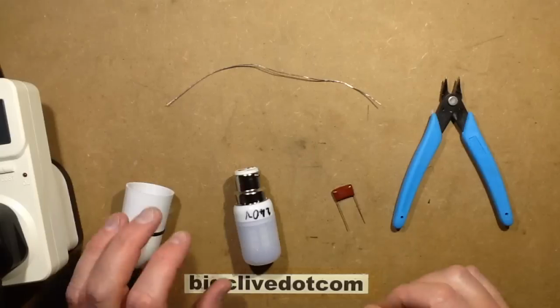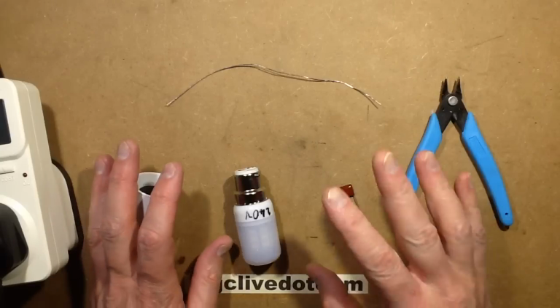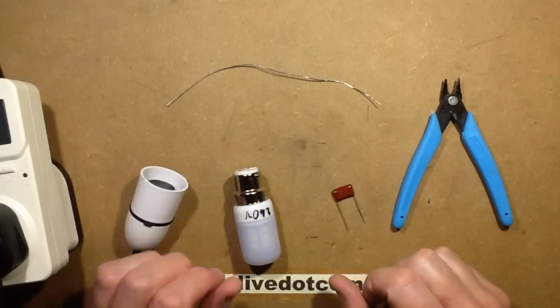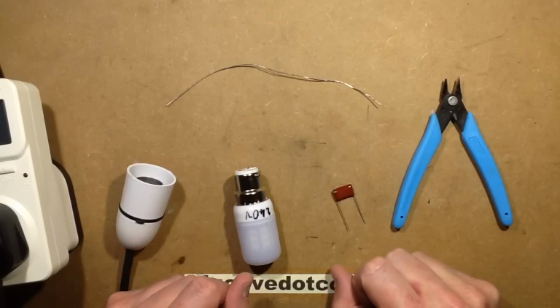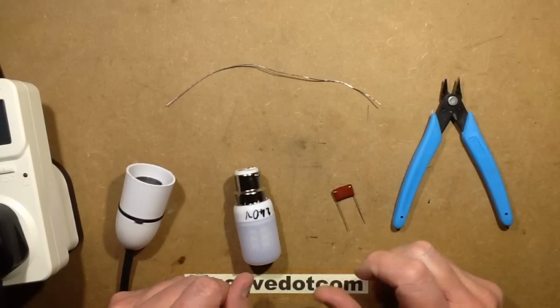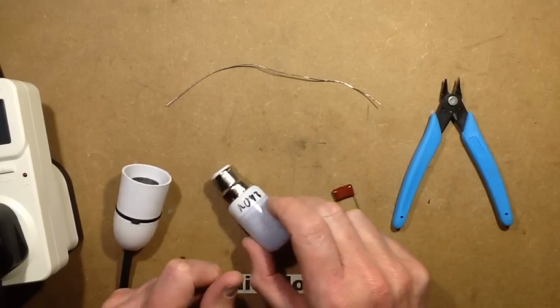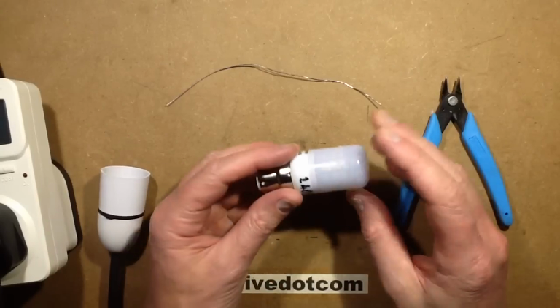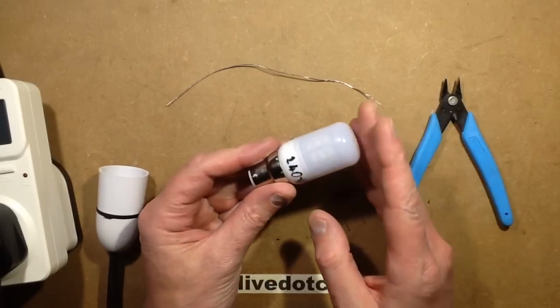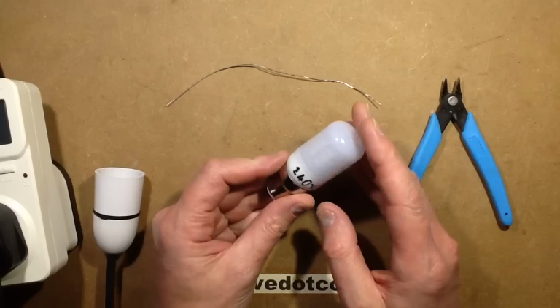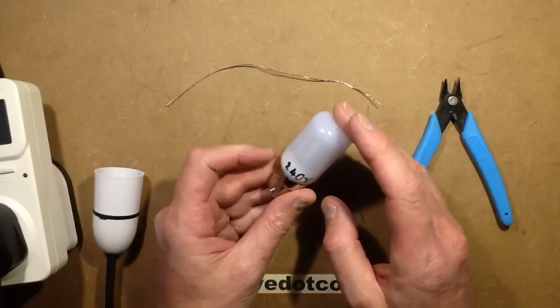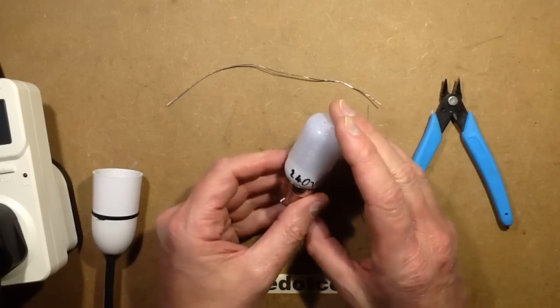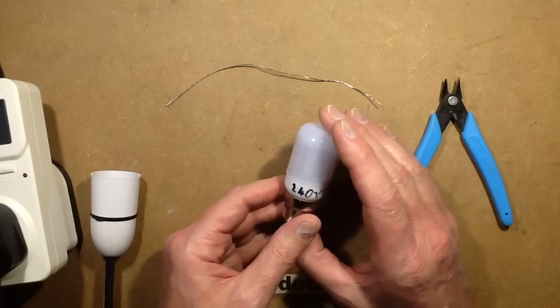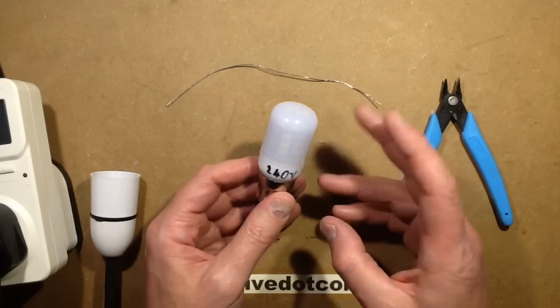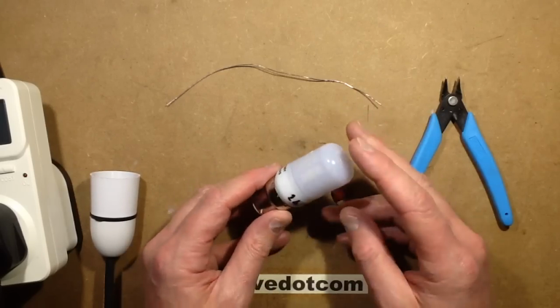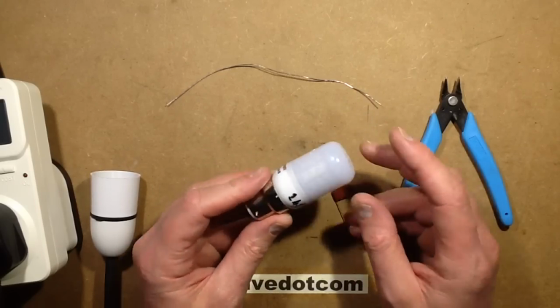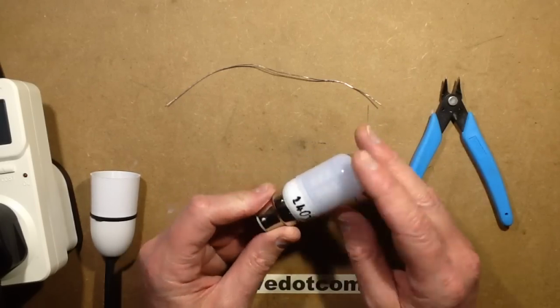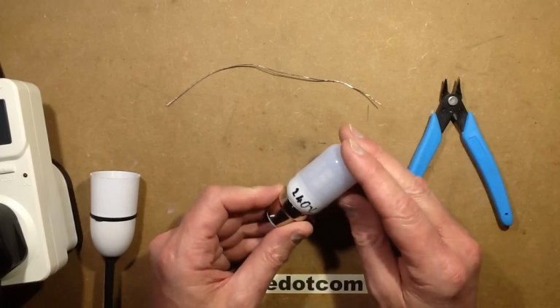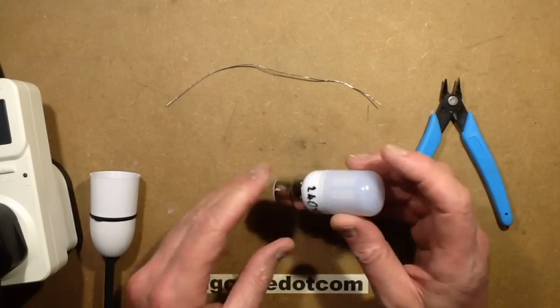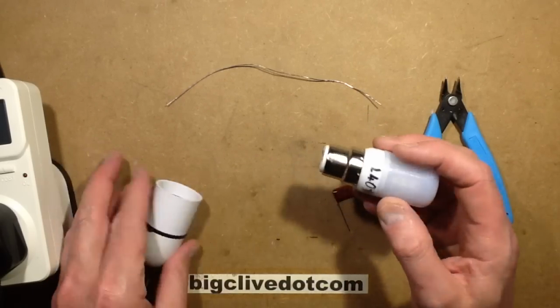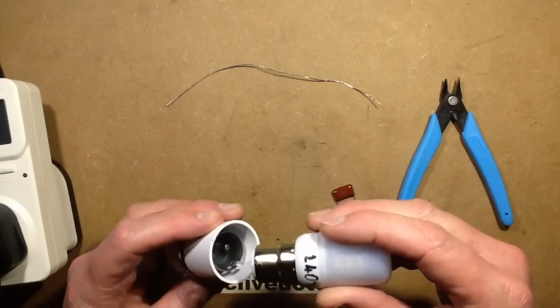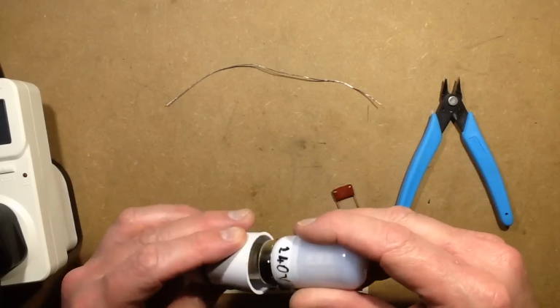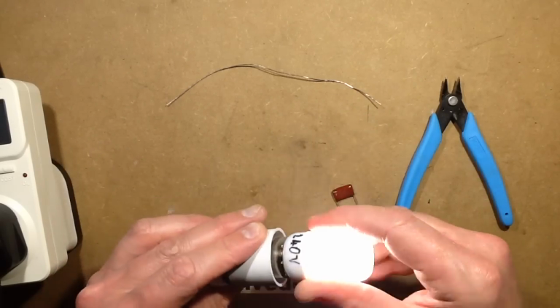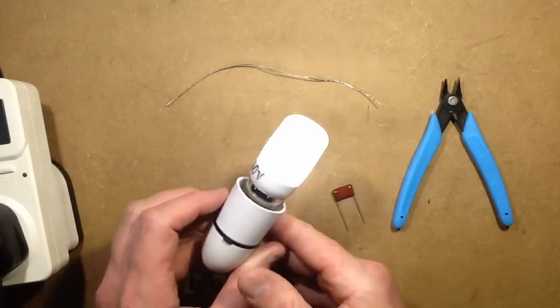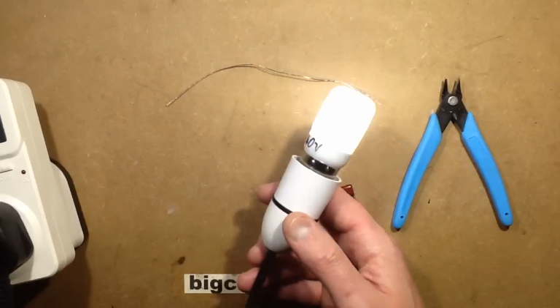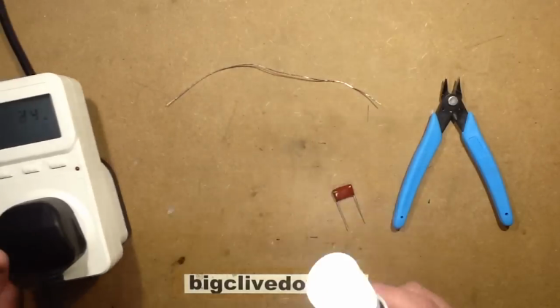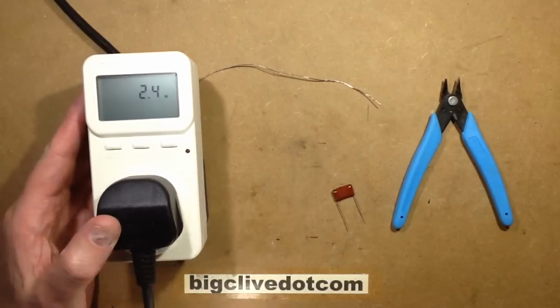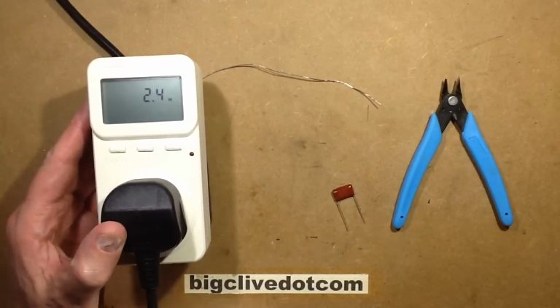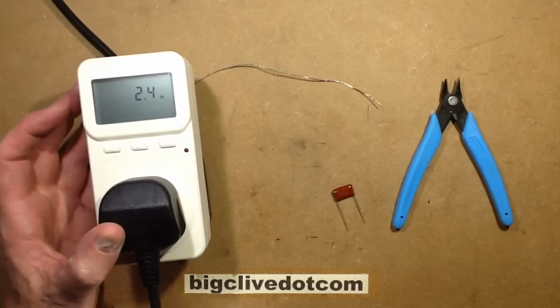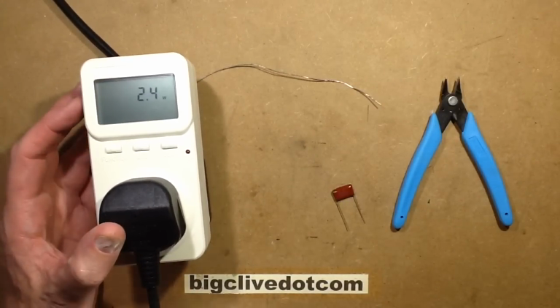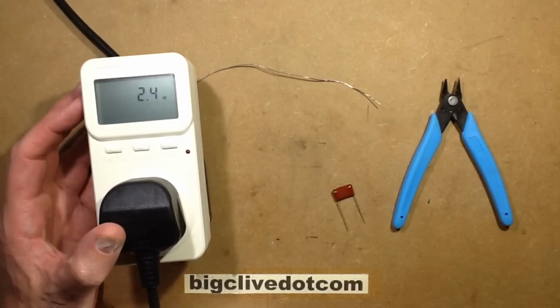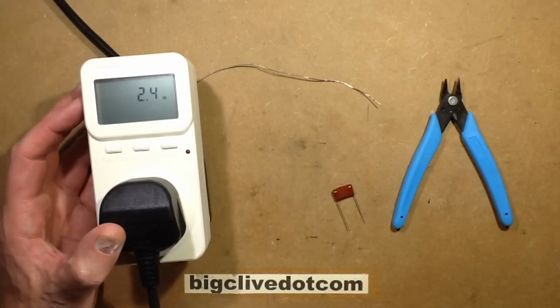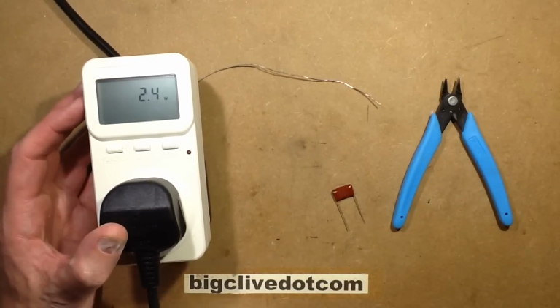Let's do a random little modification. This is a lamp I was looking at recently — it was one of three with different voltages, but this is the 2004 volt one. When I put it into the power meter — I'll just take it off camera because it is a bit shimmery — it shows 2.4 watts.